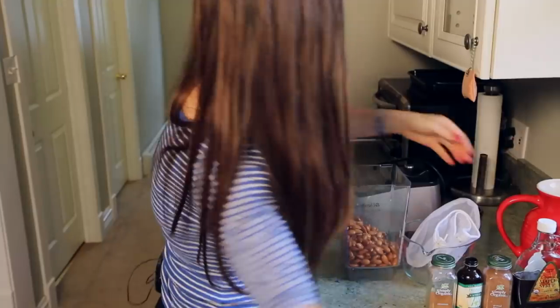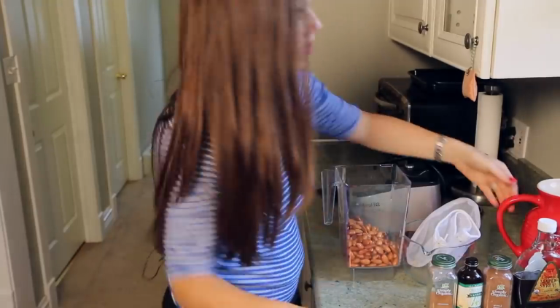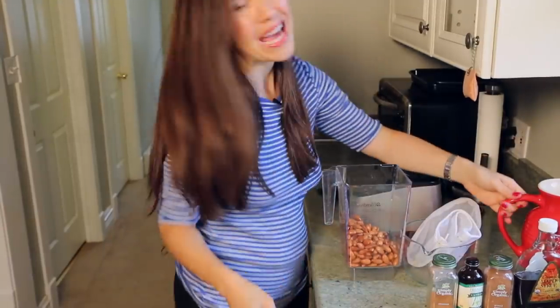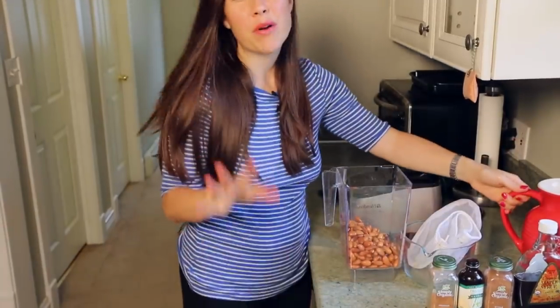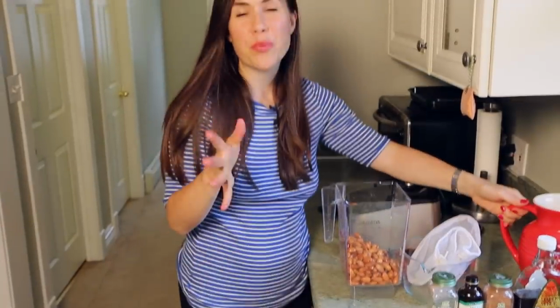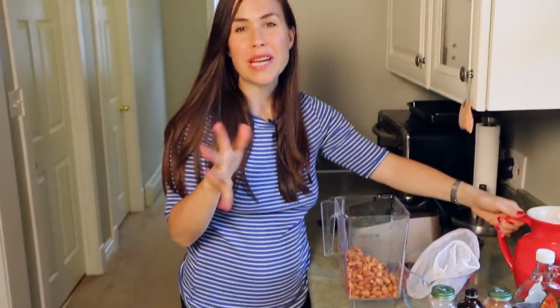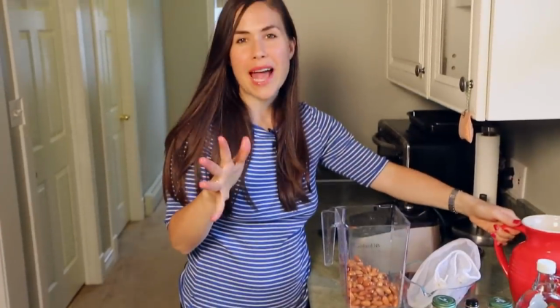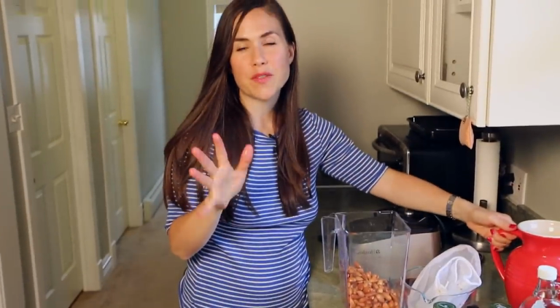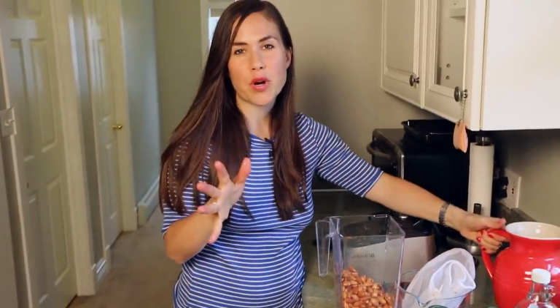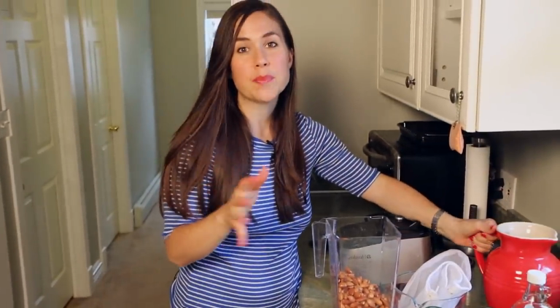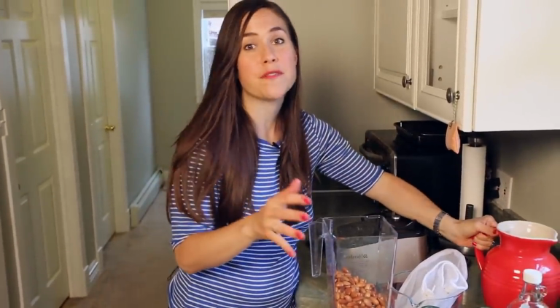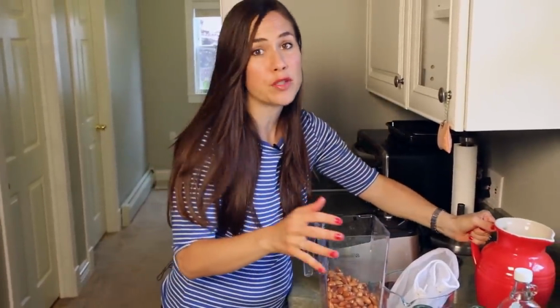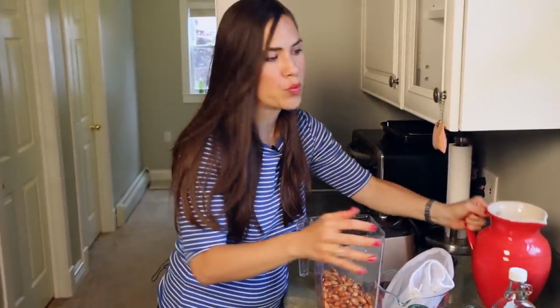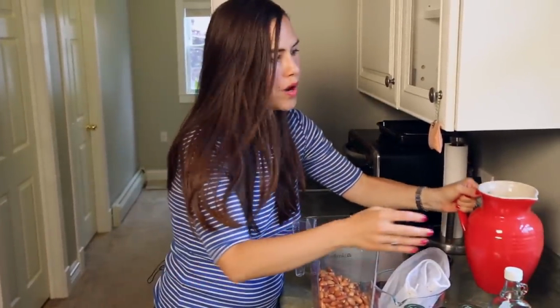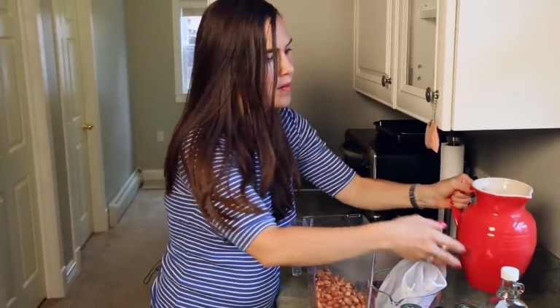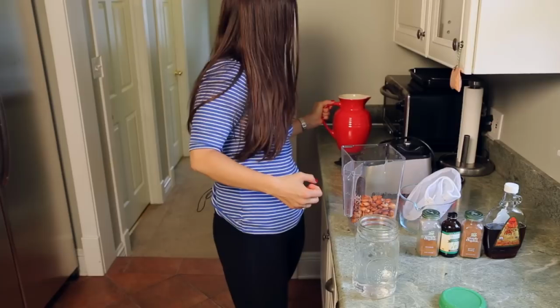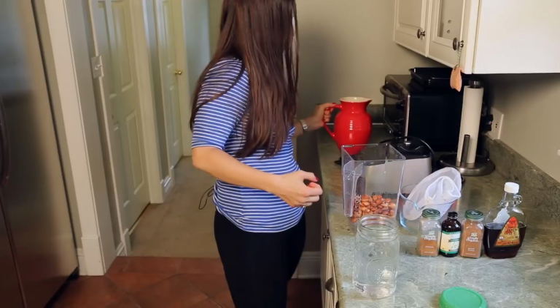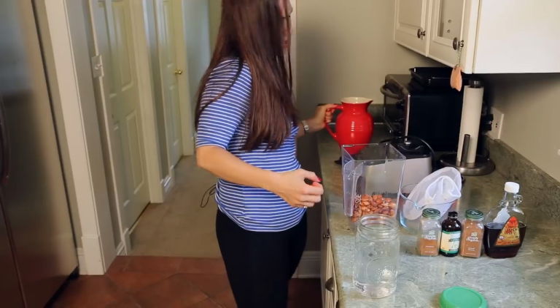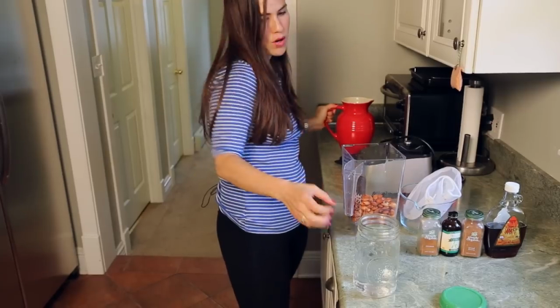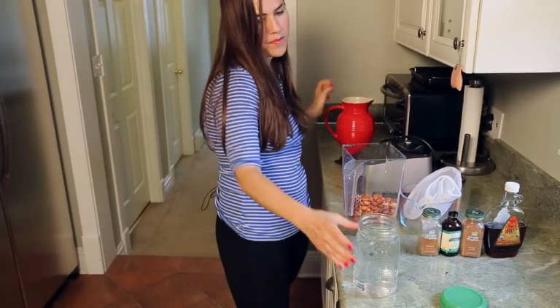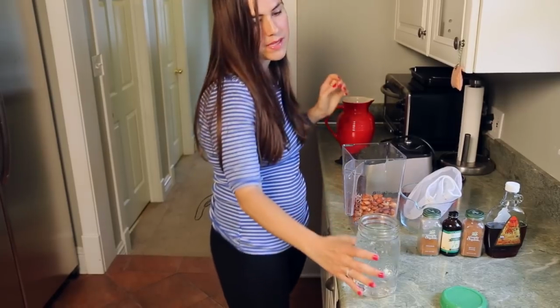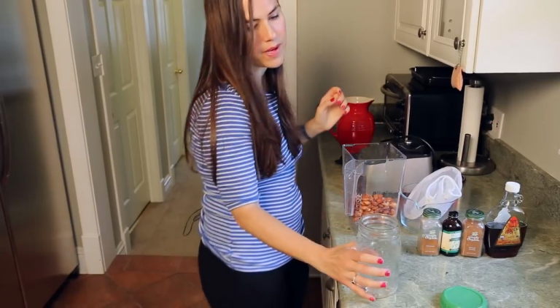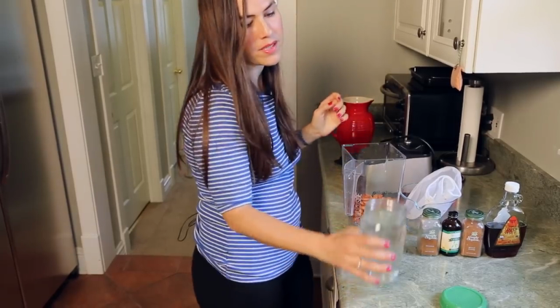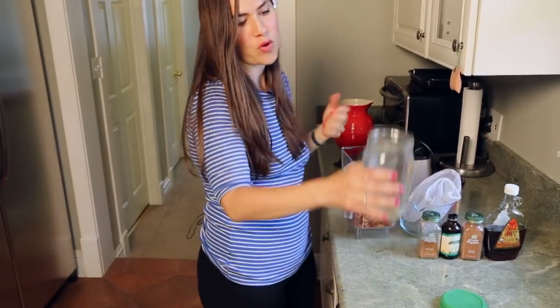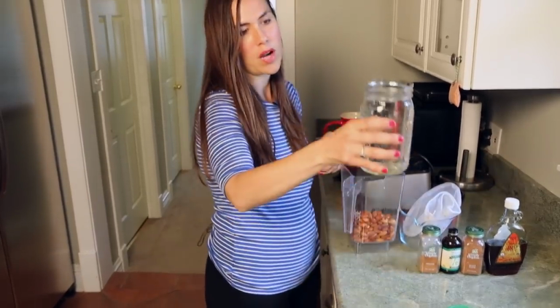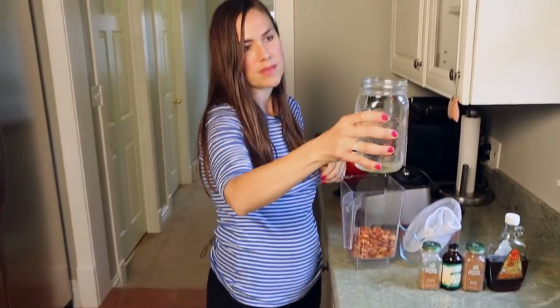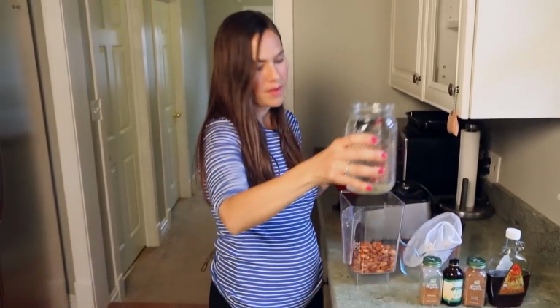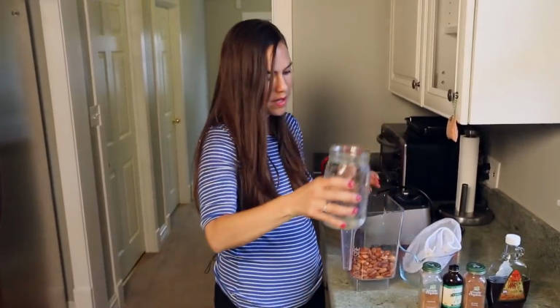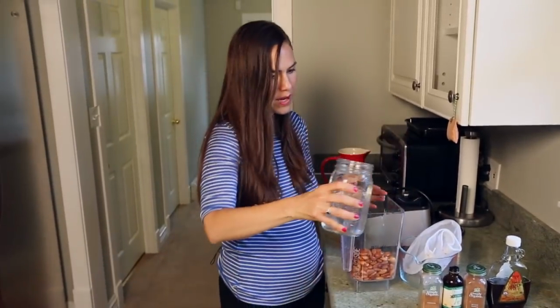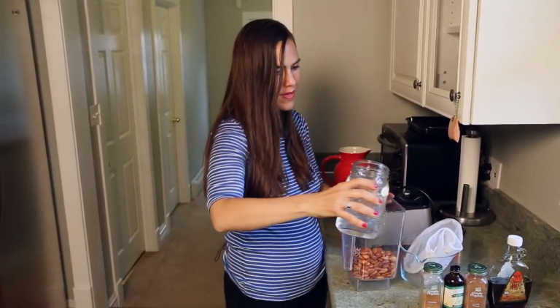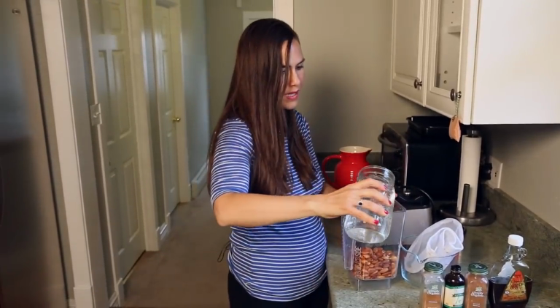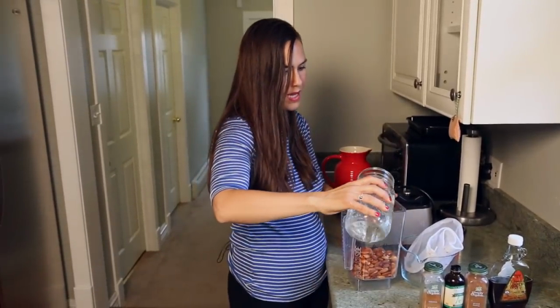Next, I'm going to add about three and a half to four cups of filtered water. So this is about four cups — I'm going to add this in.